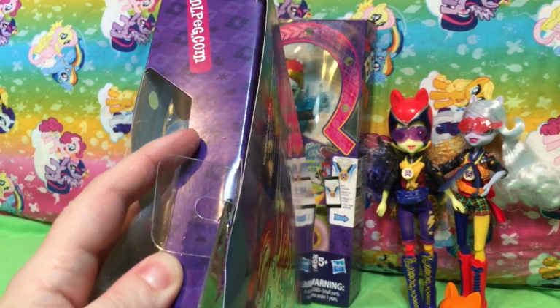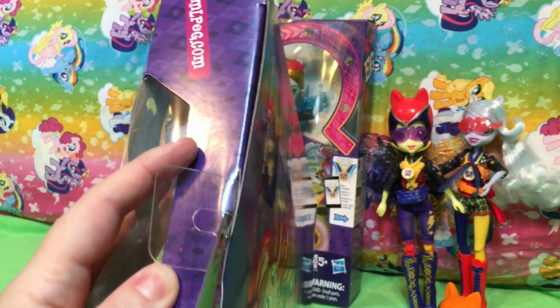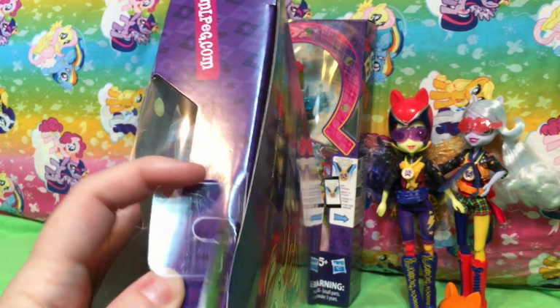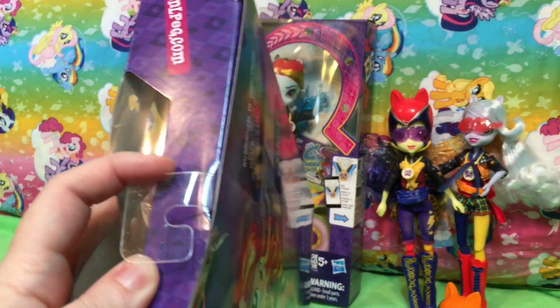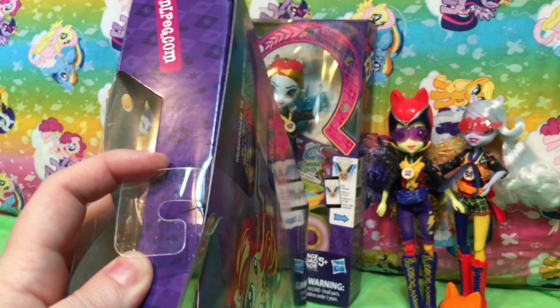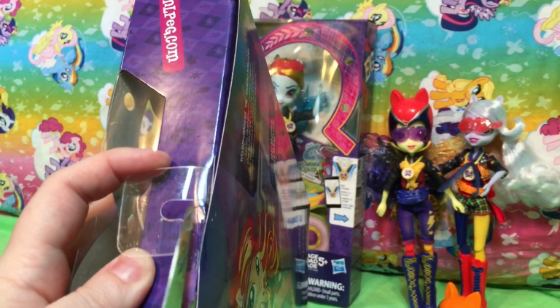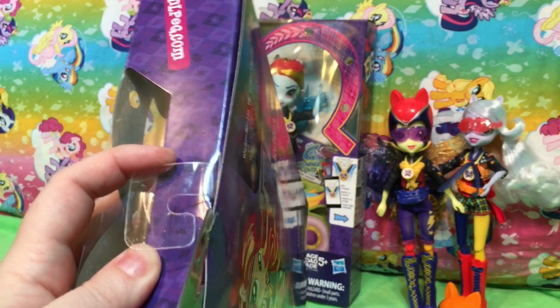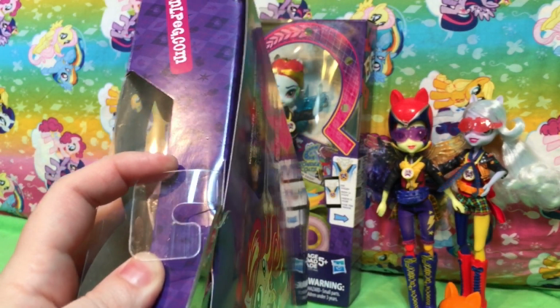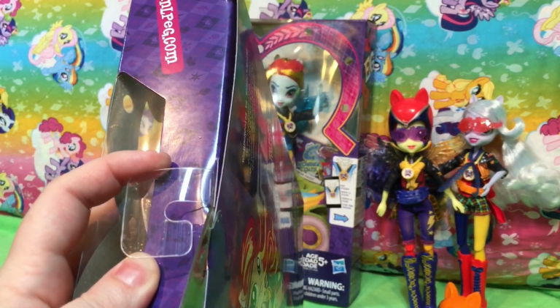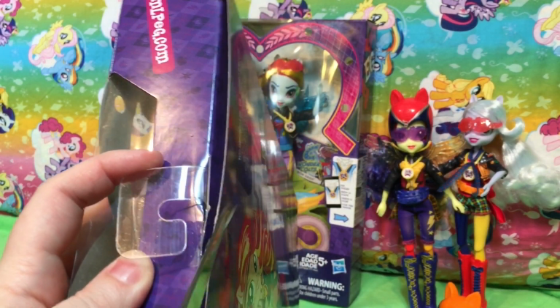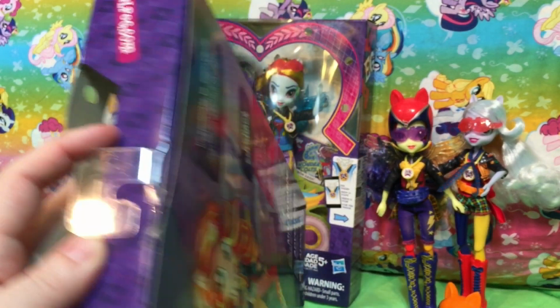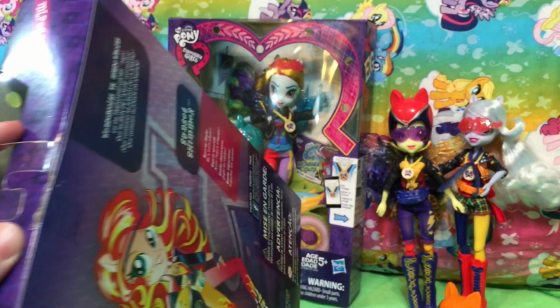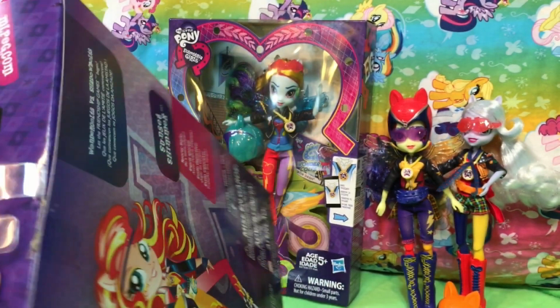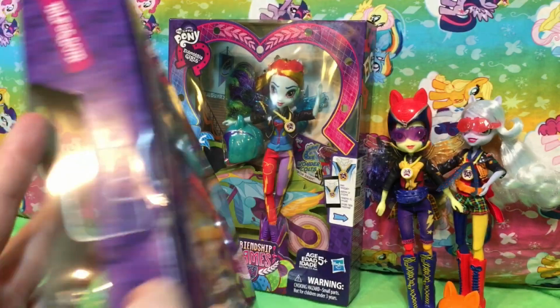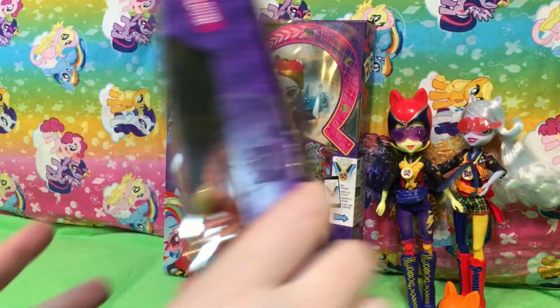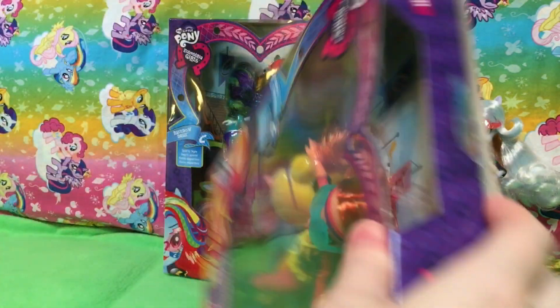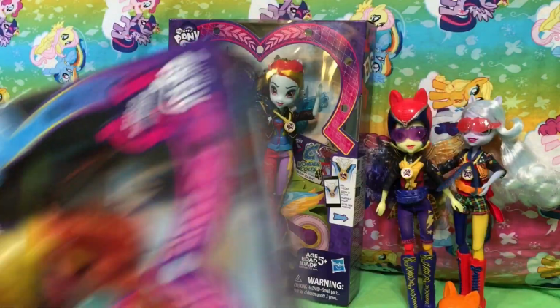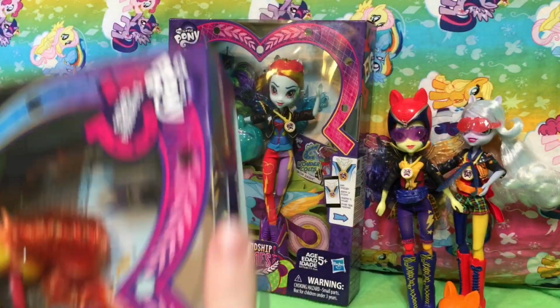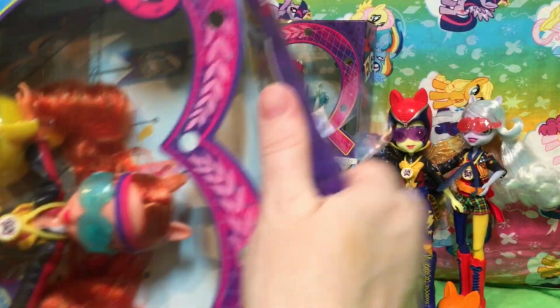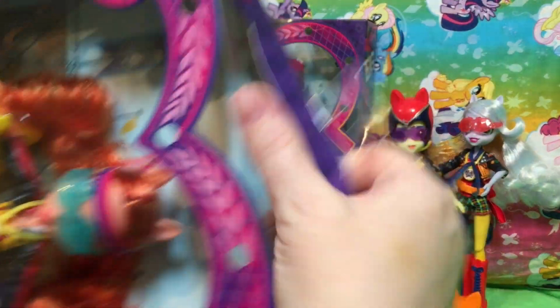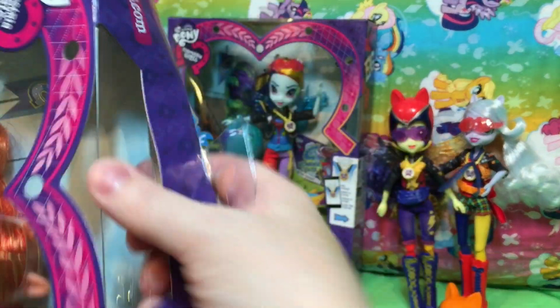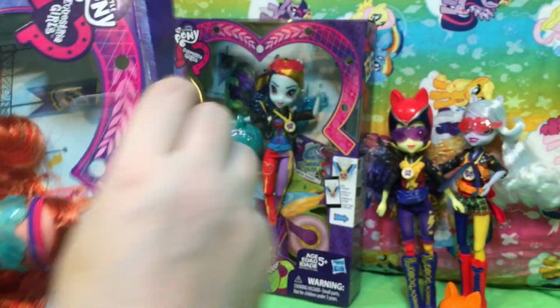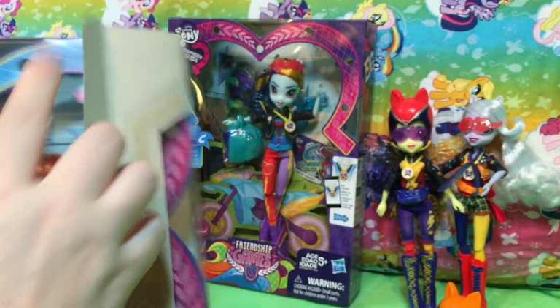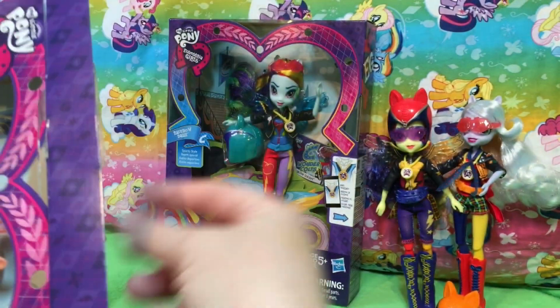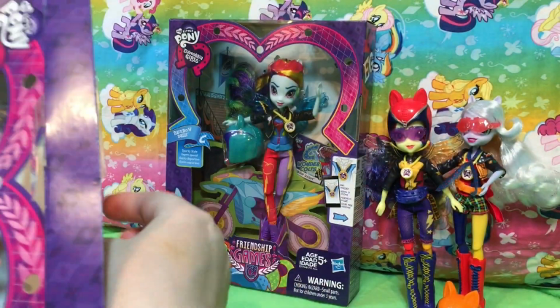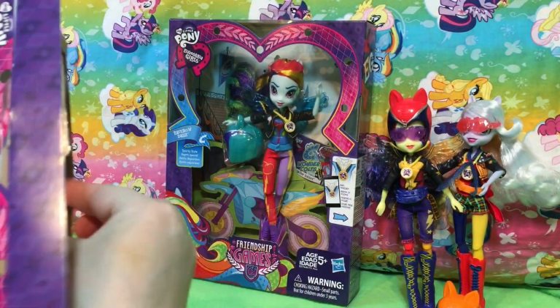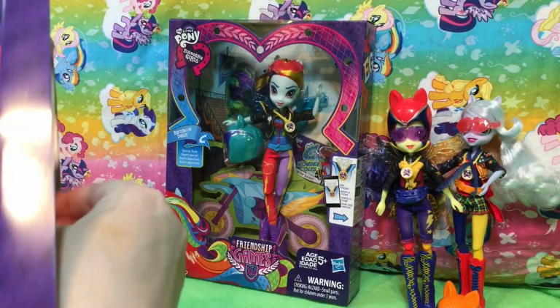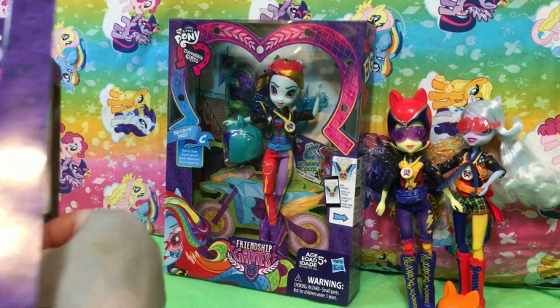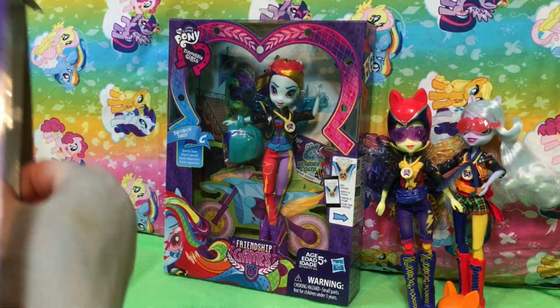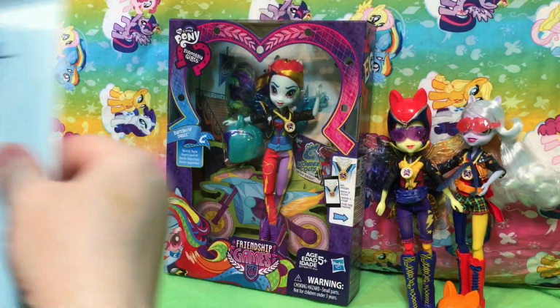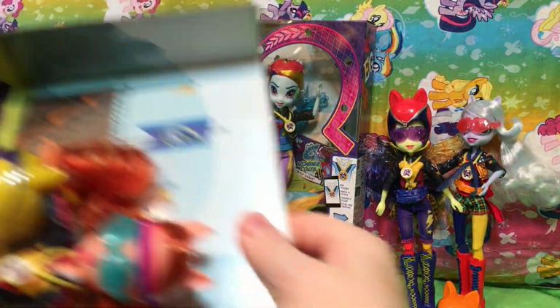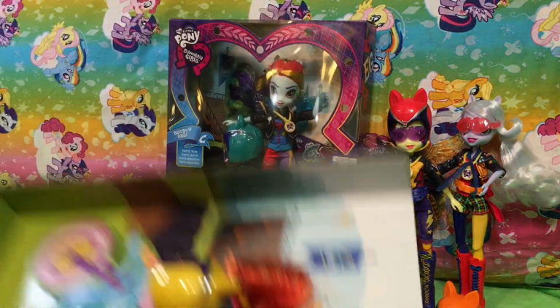So we are having some trouble getting the helmet on, like Sugarcoat. We just did Indigo Zap and Sugarcoat, so check out all the videos.